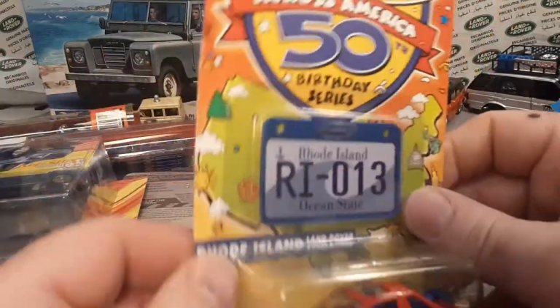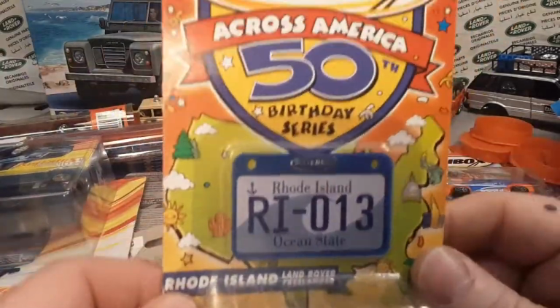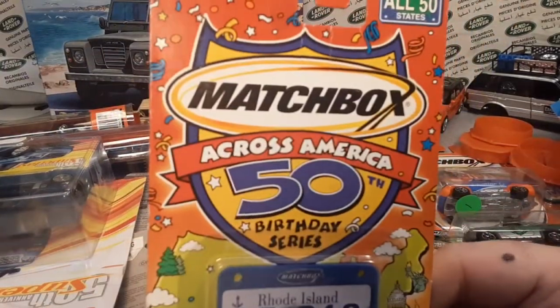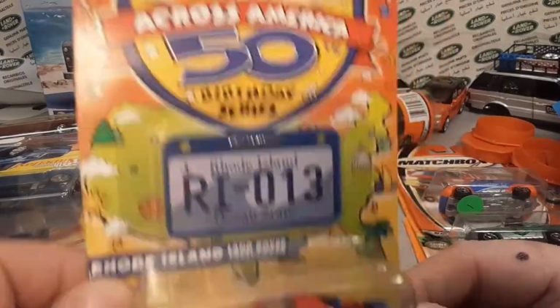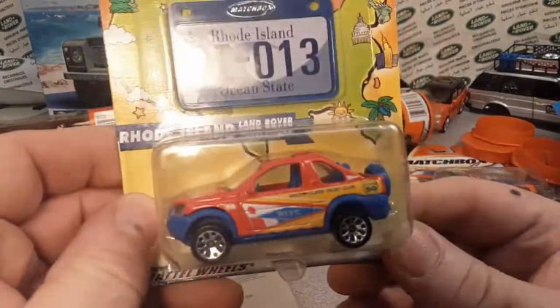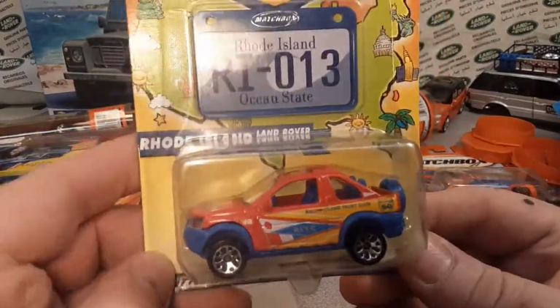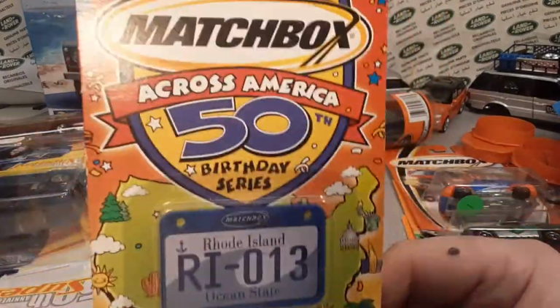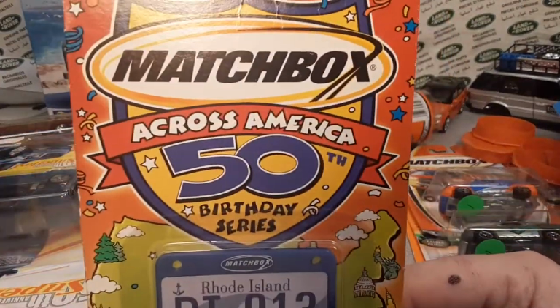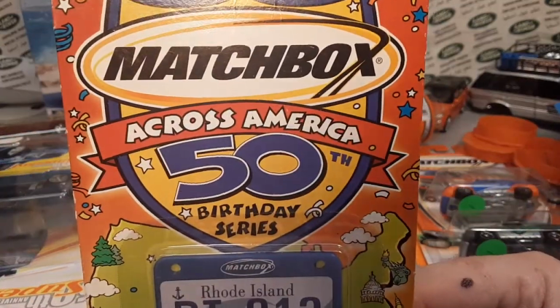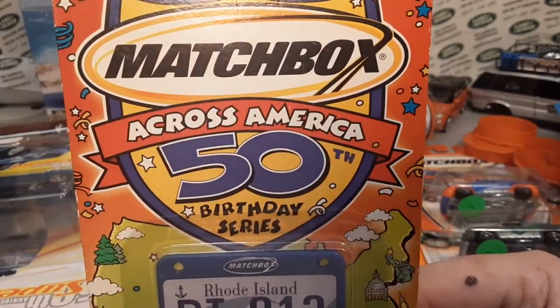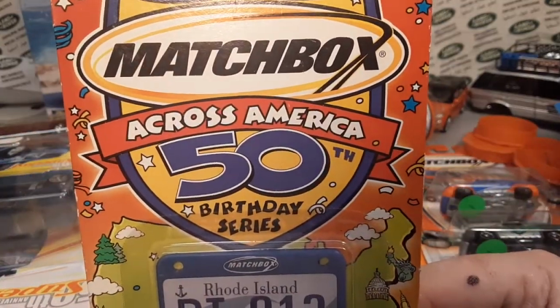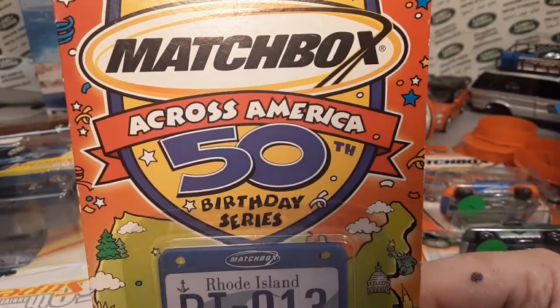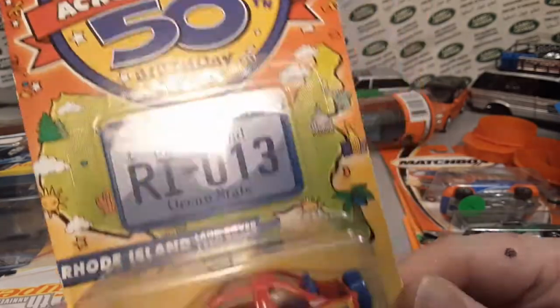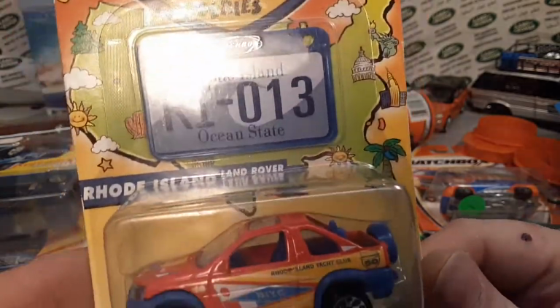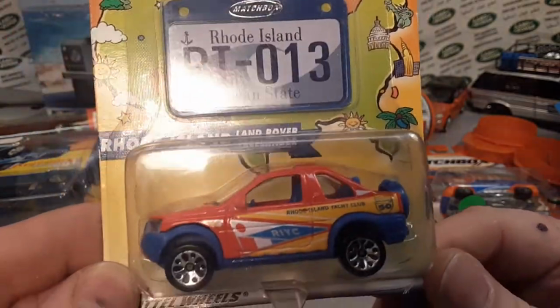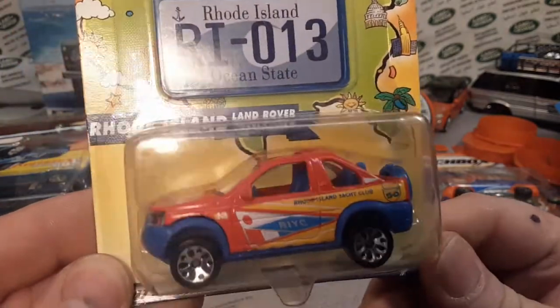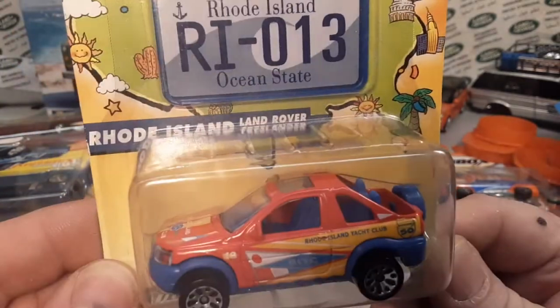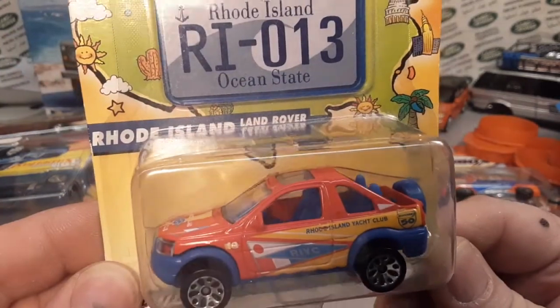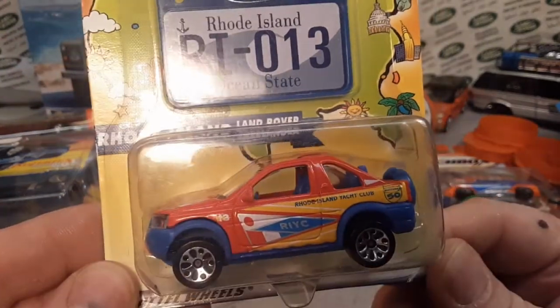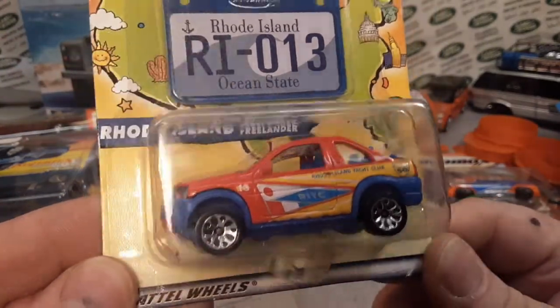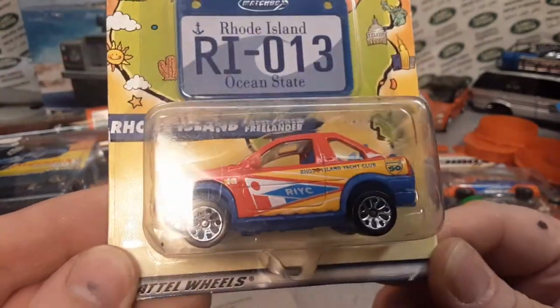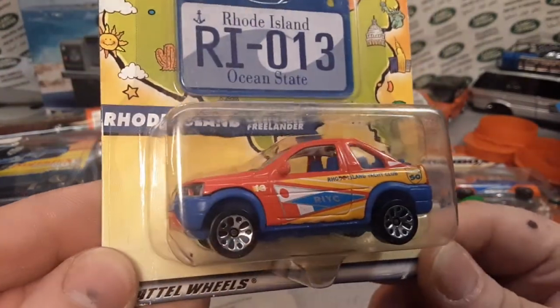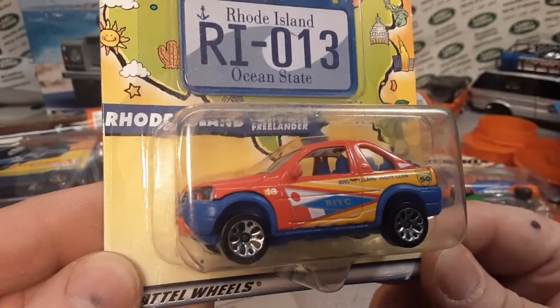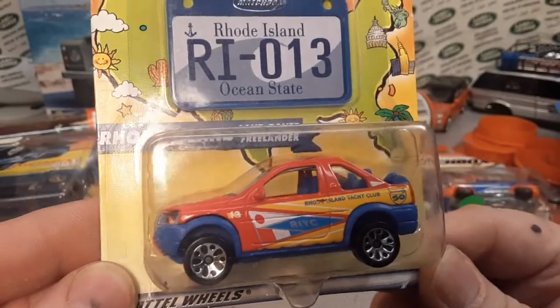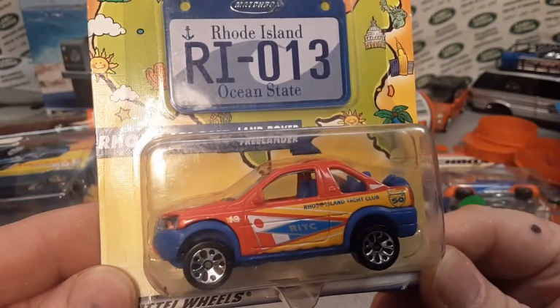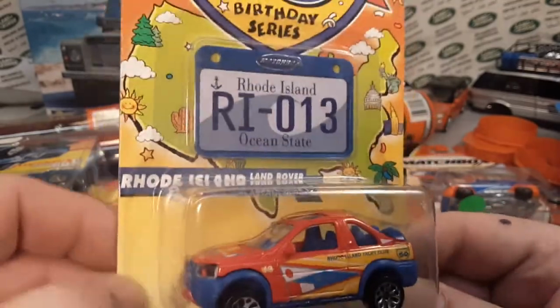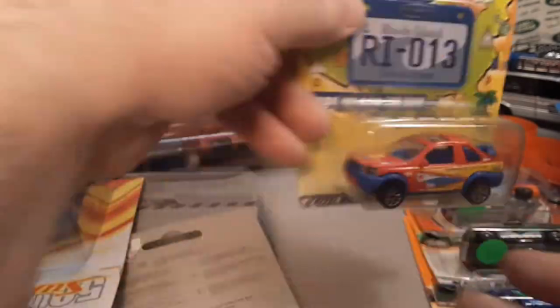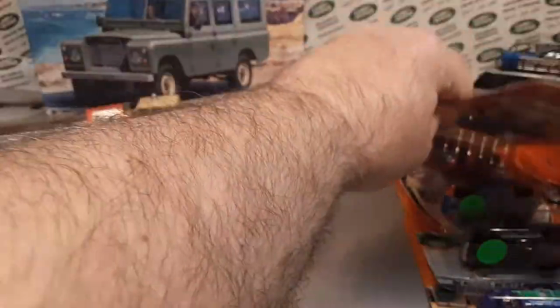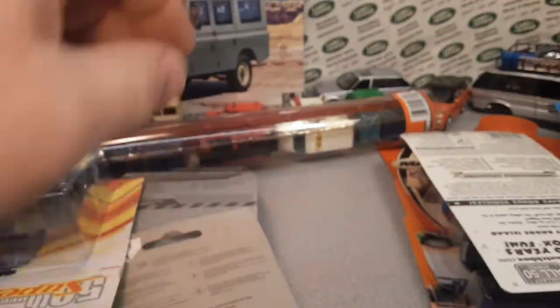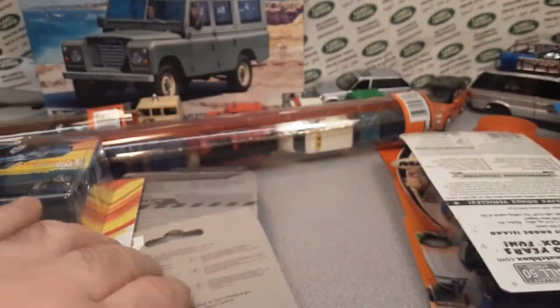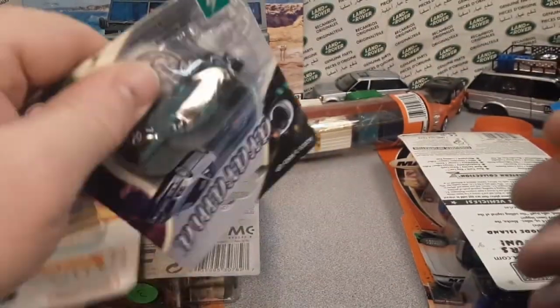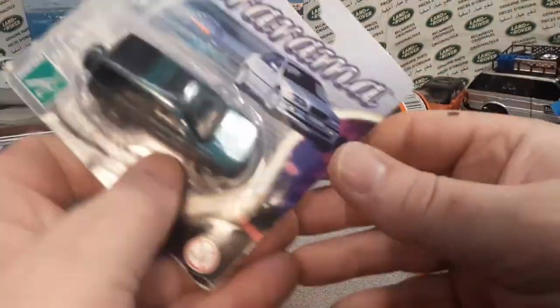Here is the single of the Across America 50th birthday anniversary — it's the Freelander. Nice Rhode Island yacht club. All right, what else do we got?